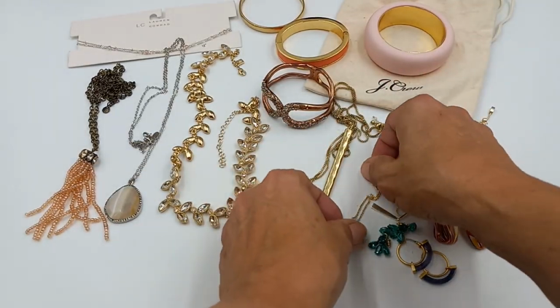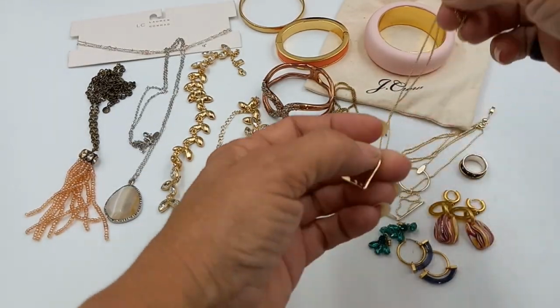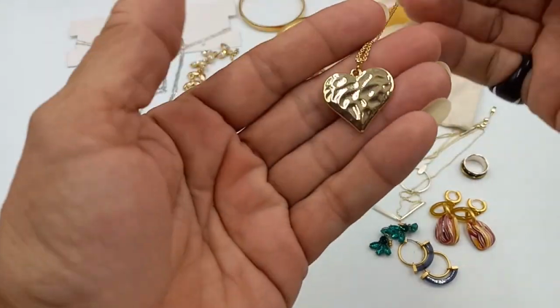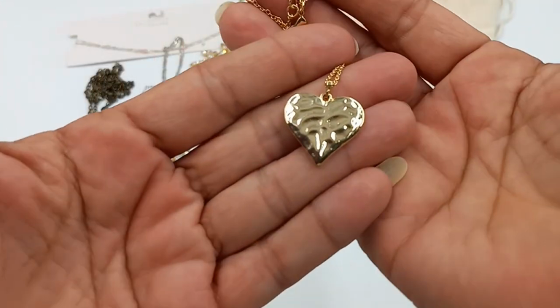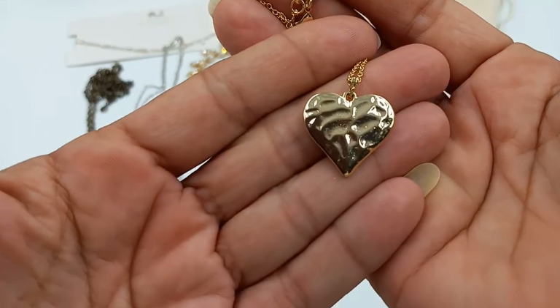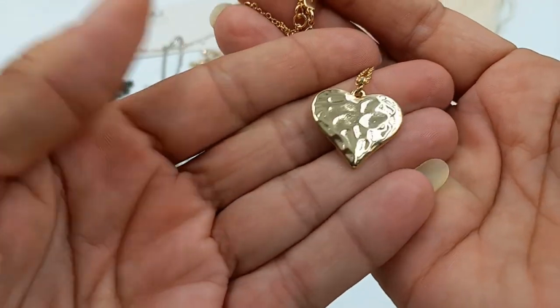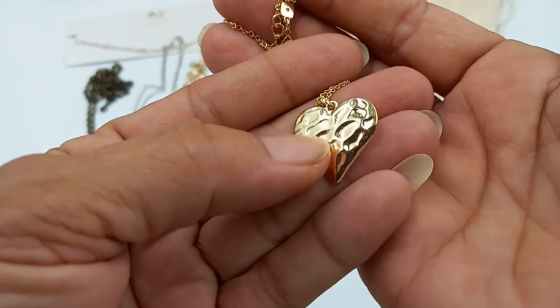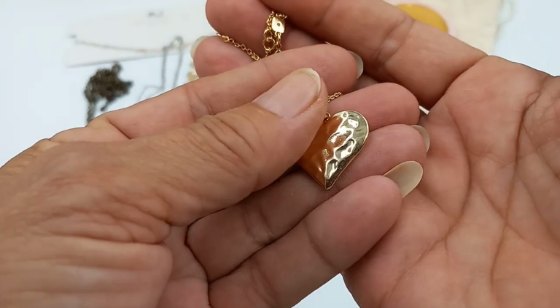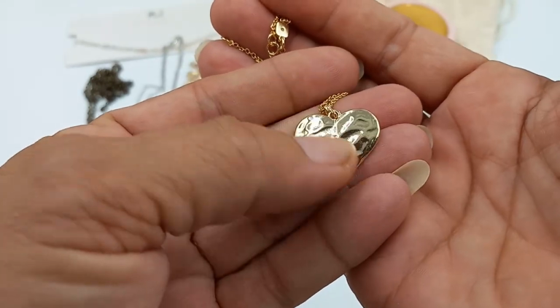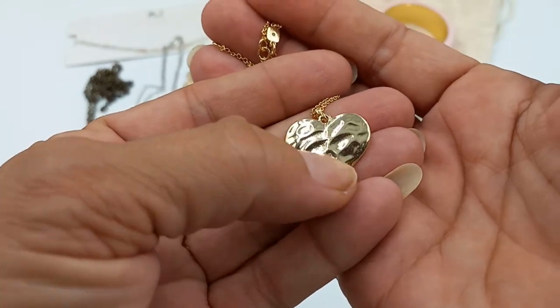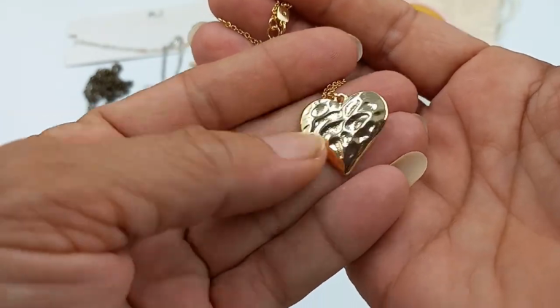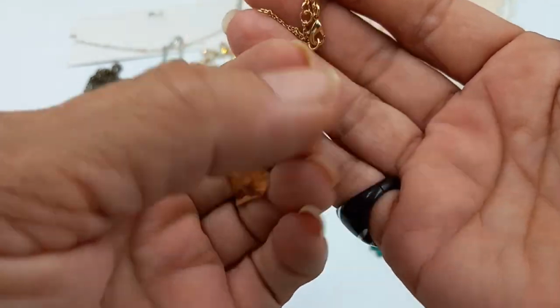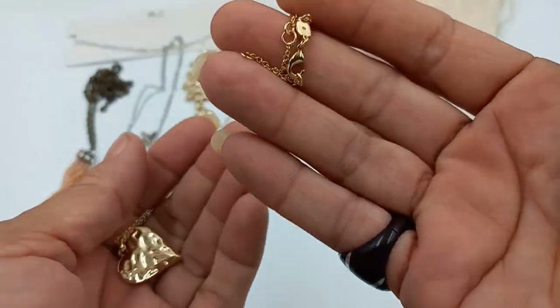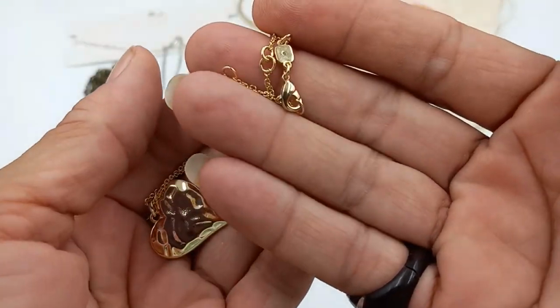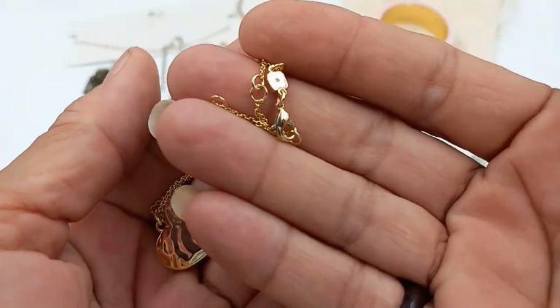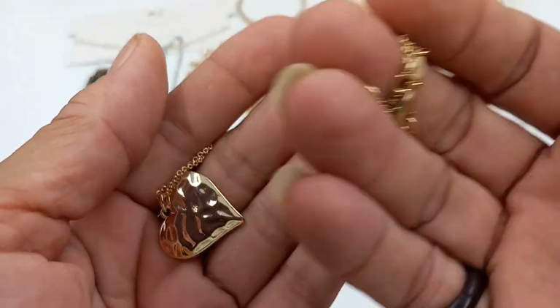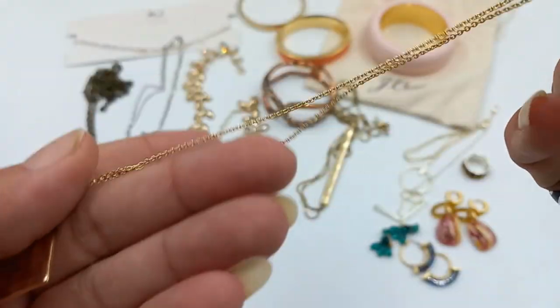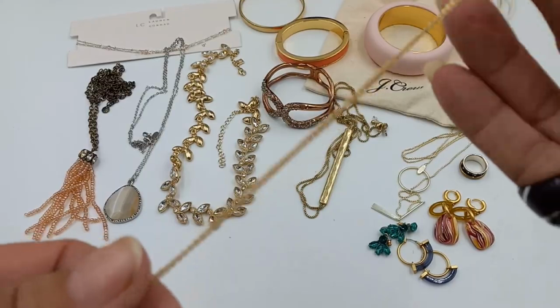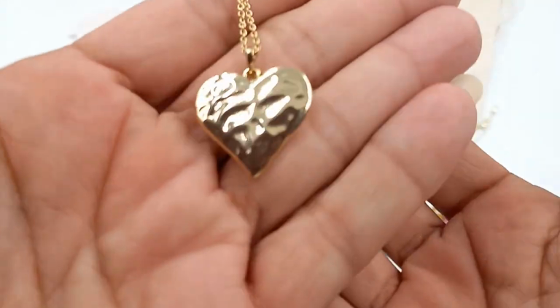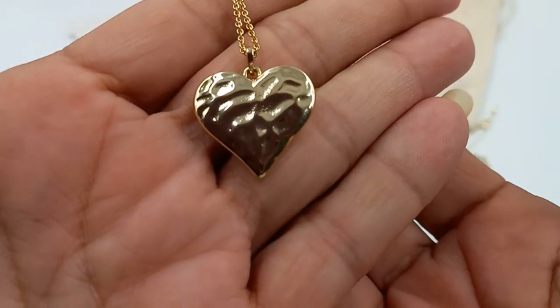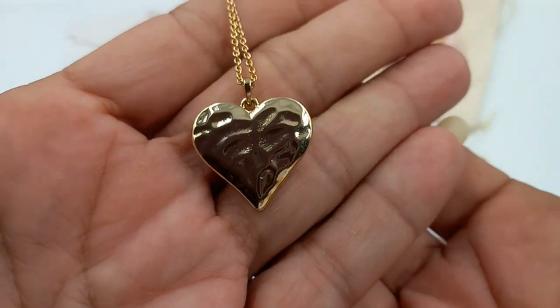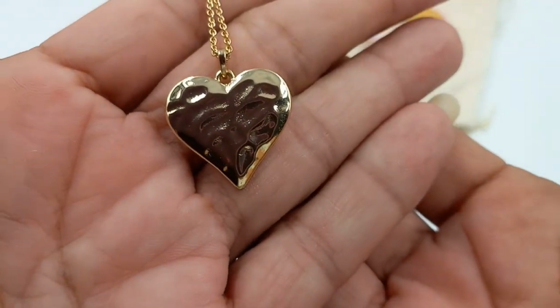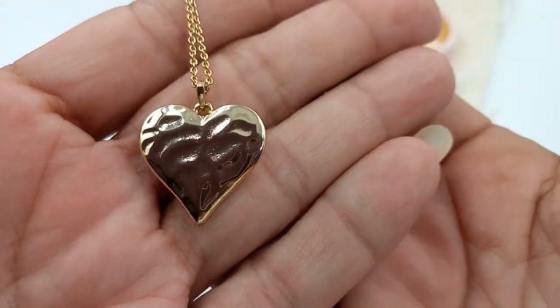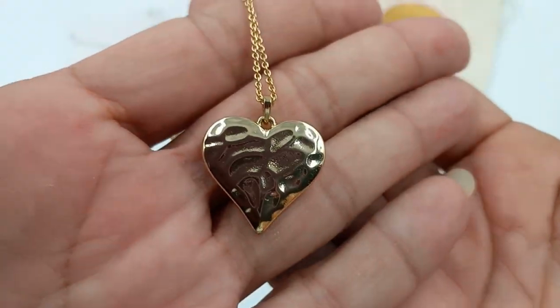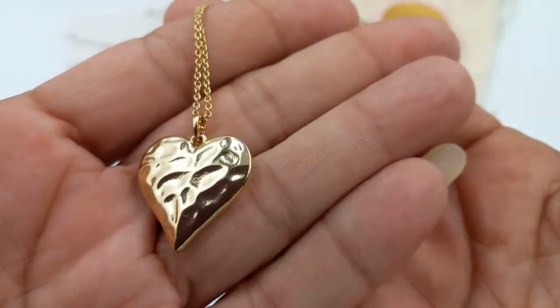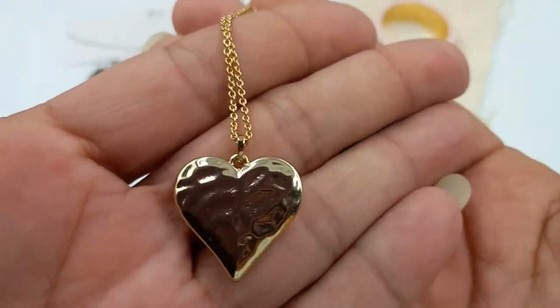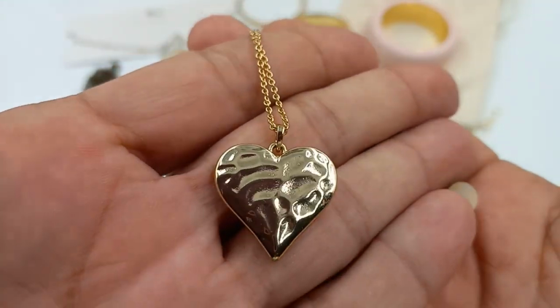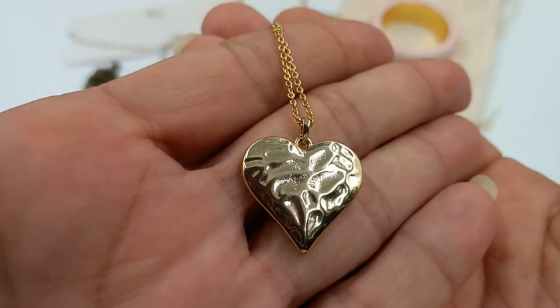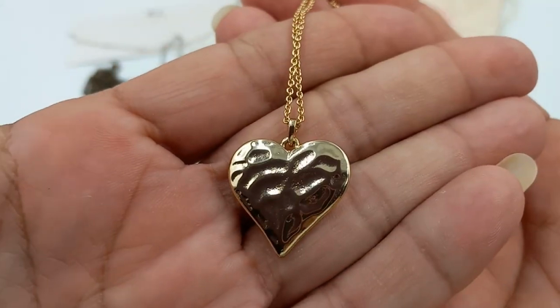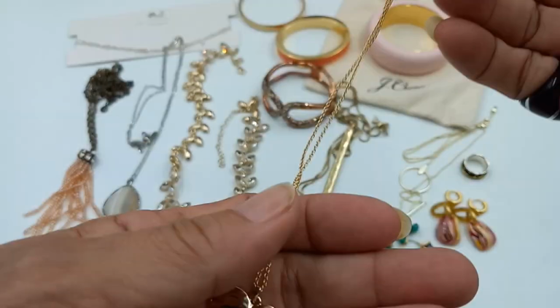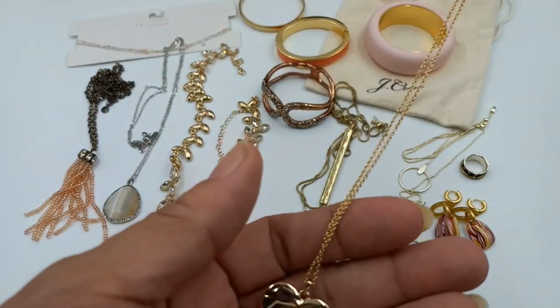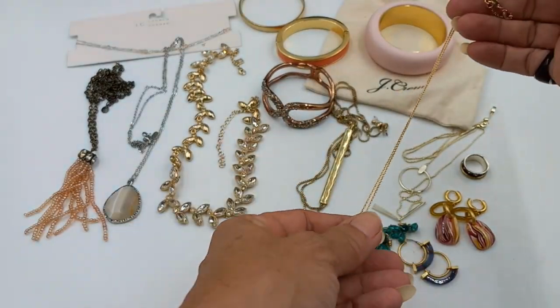Then we got a Banana Republic textured heart necklace. Here is the chain — this is in fantastic condition. It's 18 inches. Let's do this one for six.